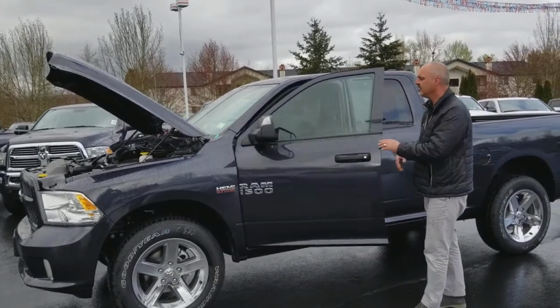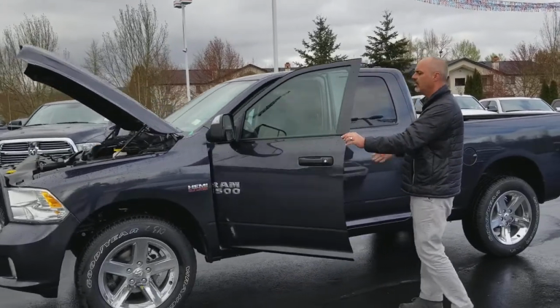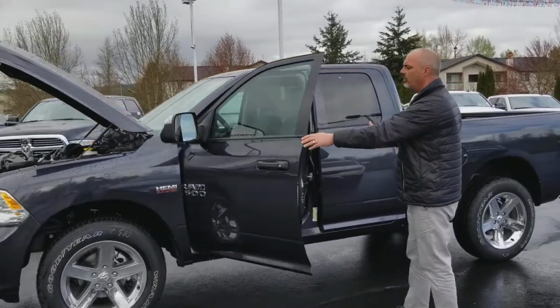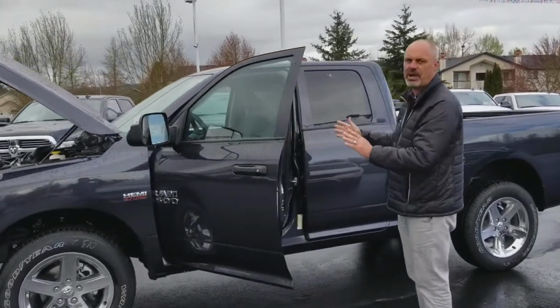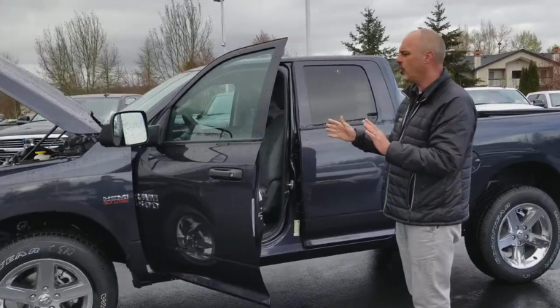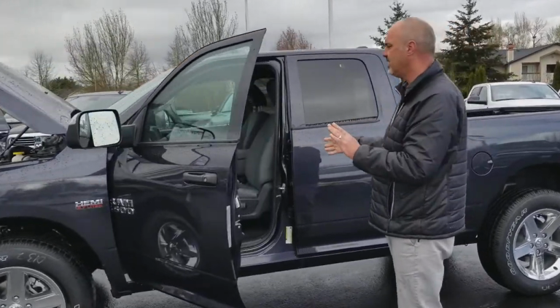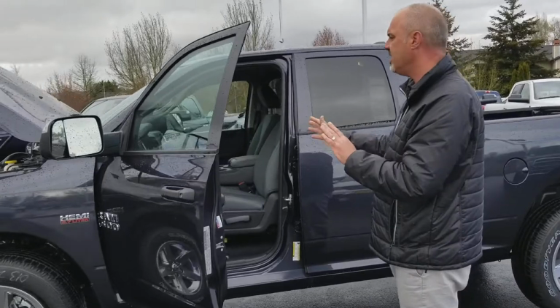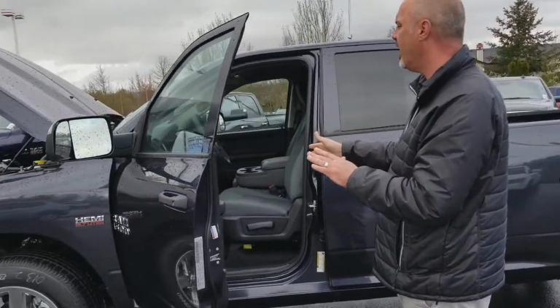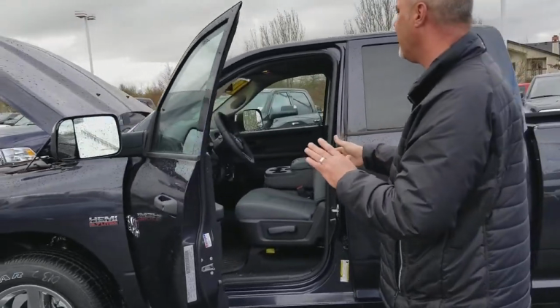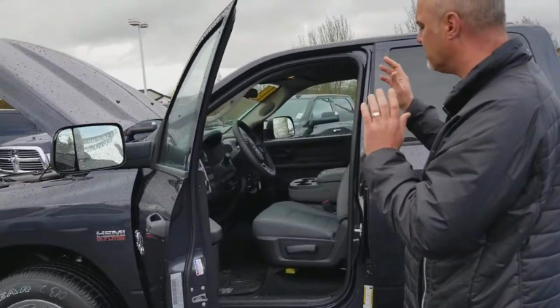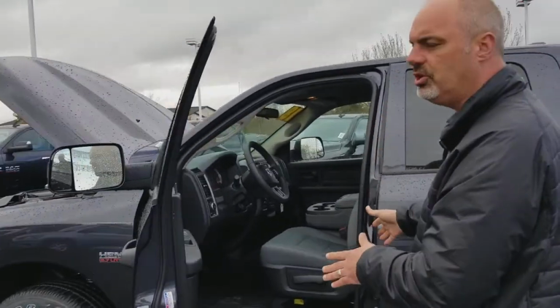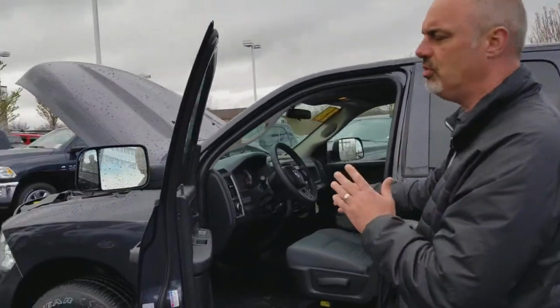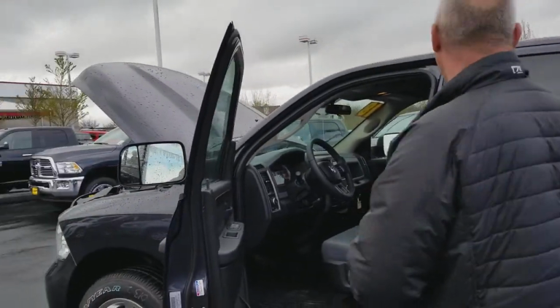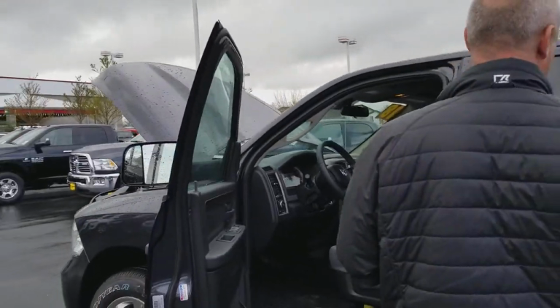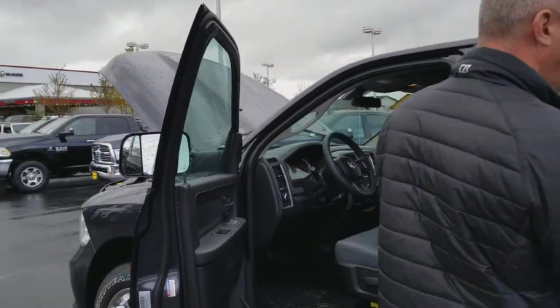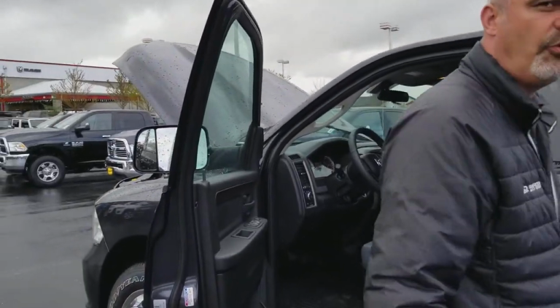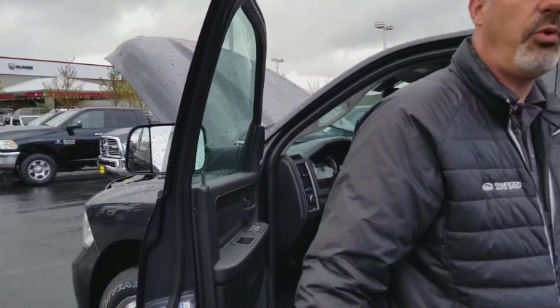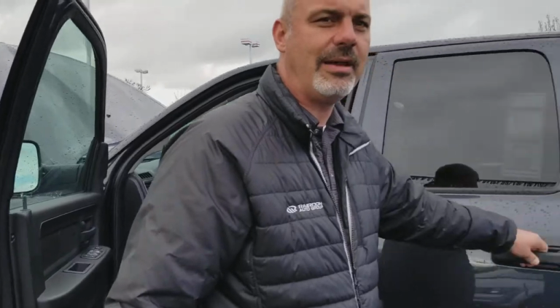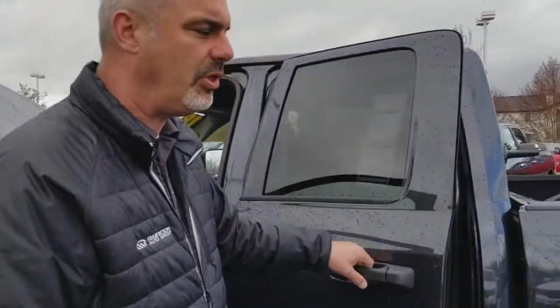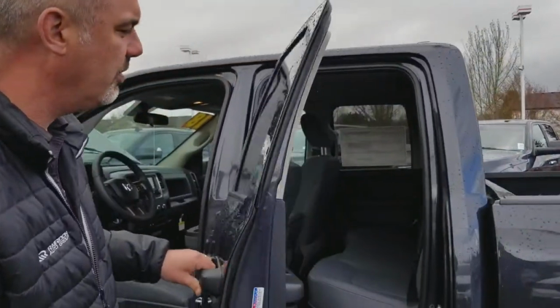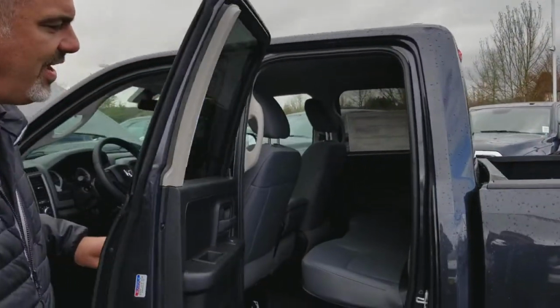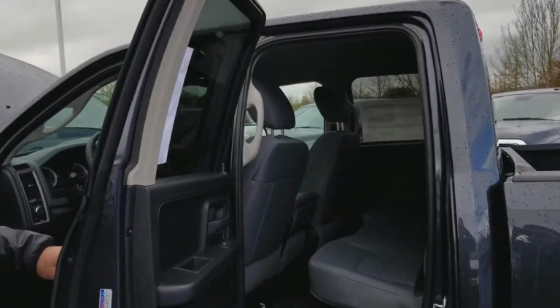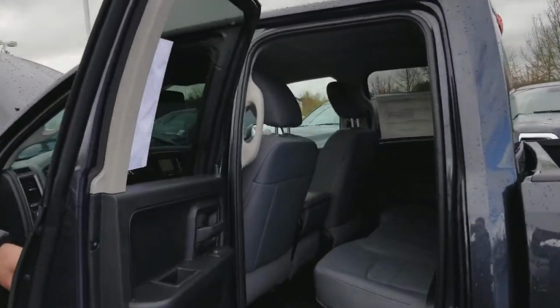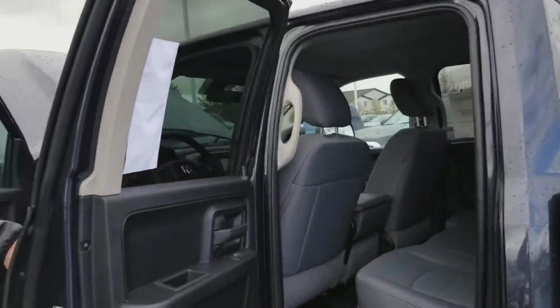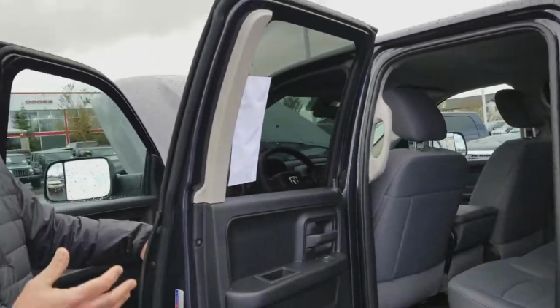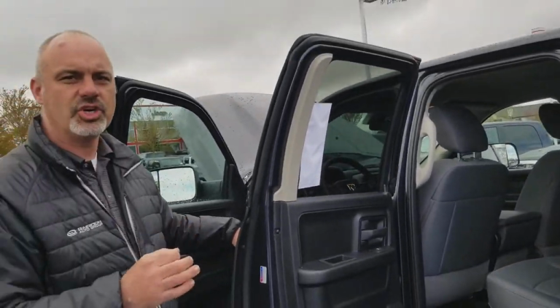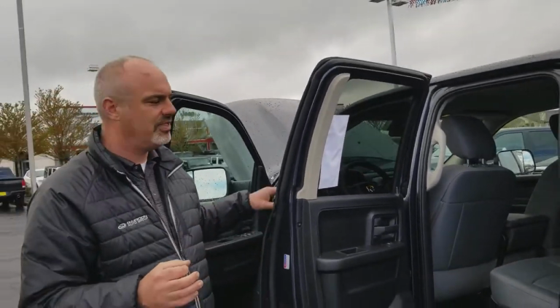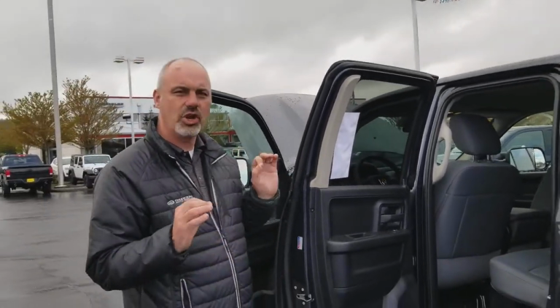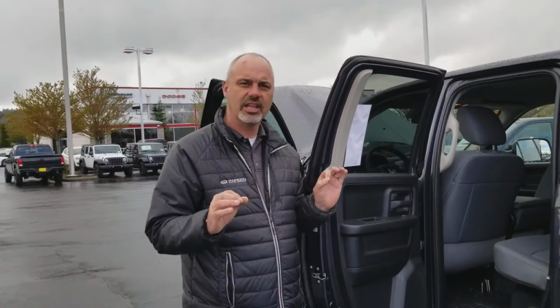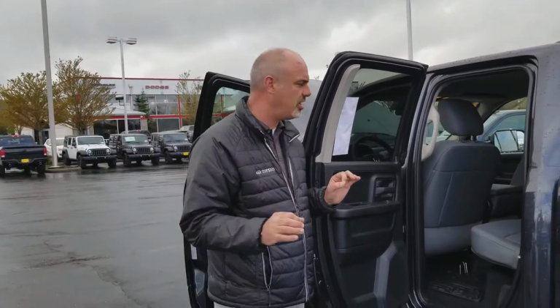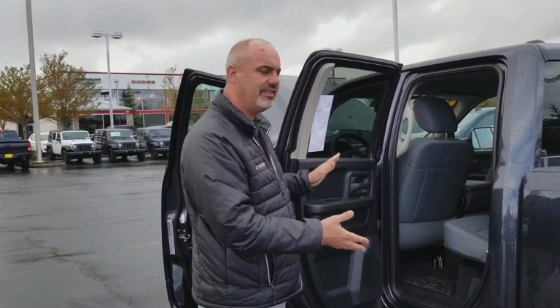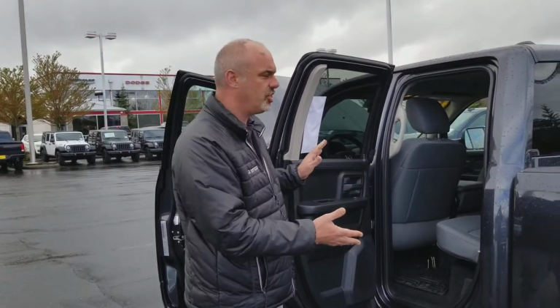Inside: power windows, power door locks, keyless entry, automatic headlamps, Bluetooth, slush mats. It's the four-door quad cab, with plenty of room for the family. And for those of you that want a truck that drives like a luxury car, this is your truck.